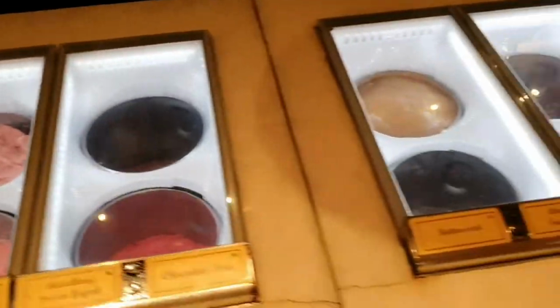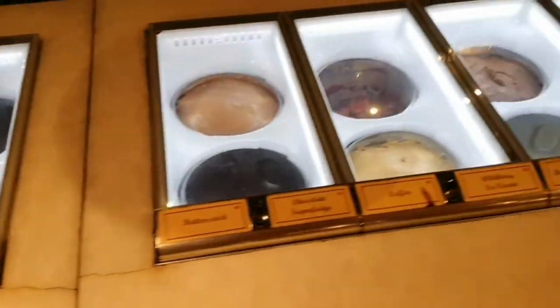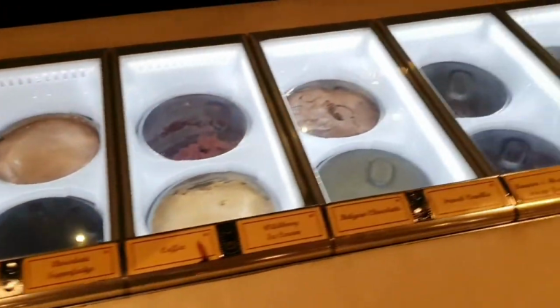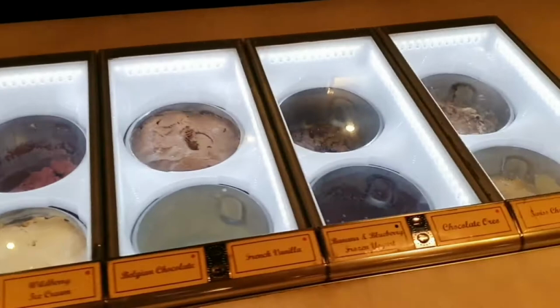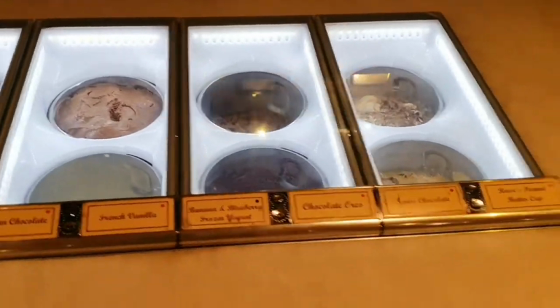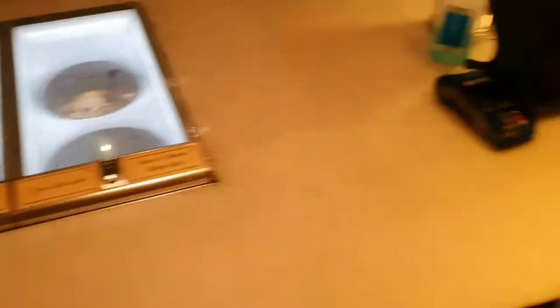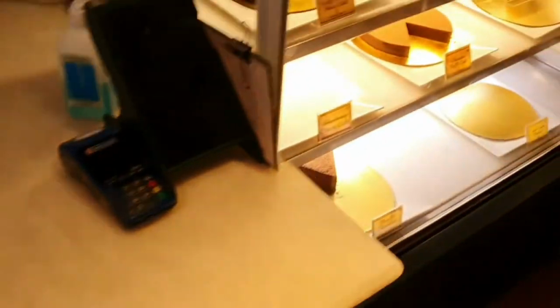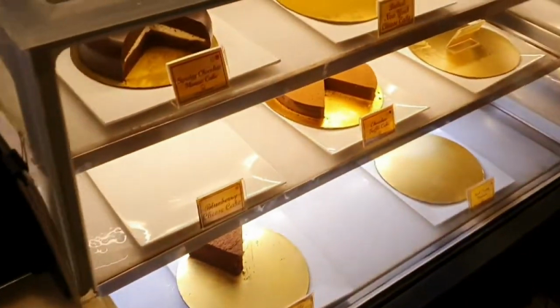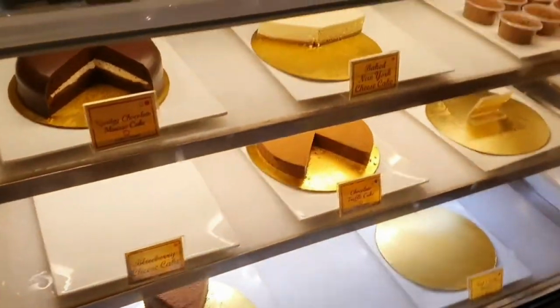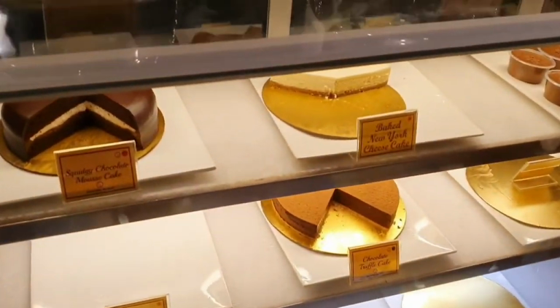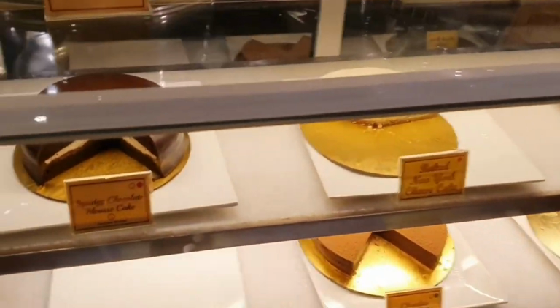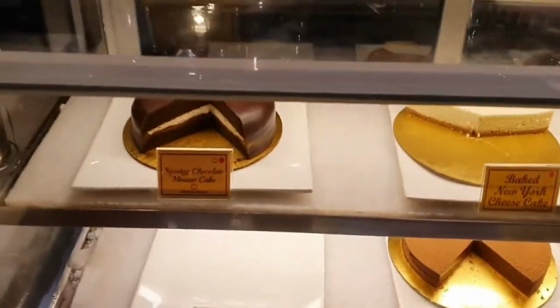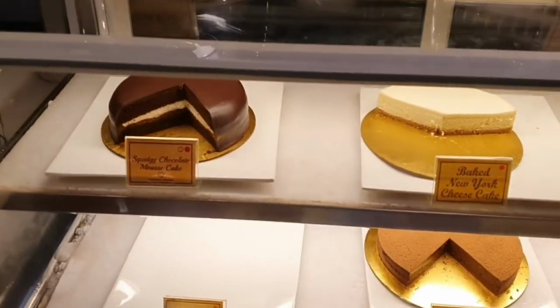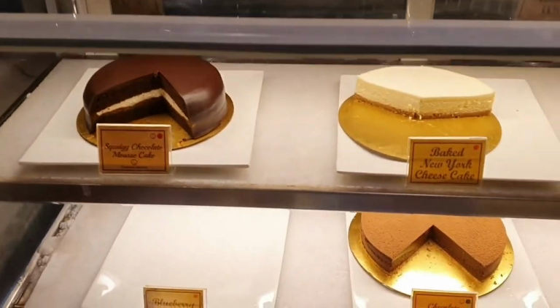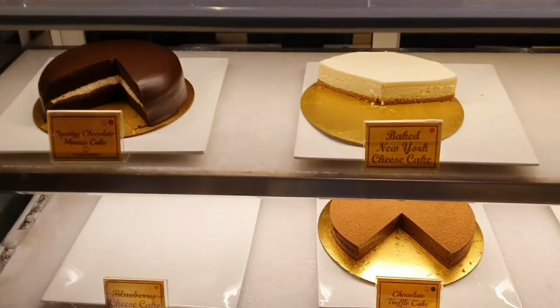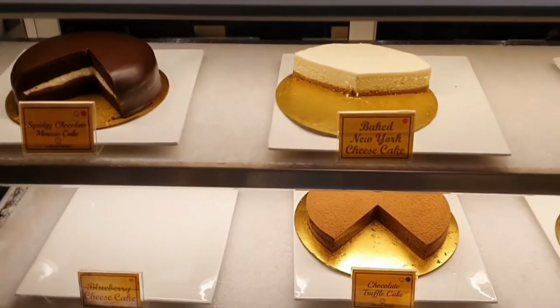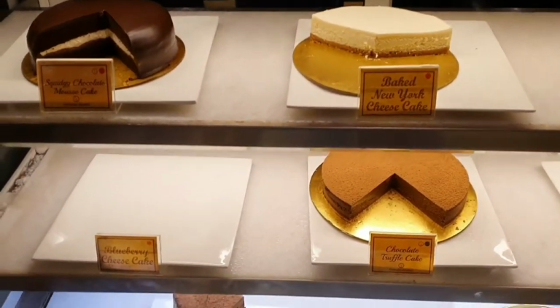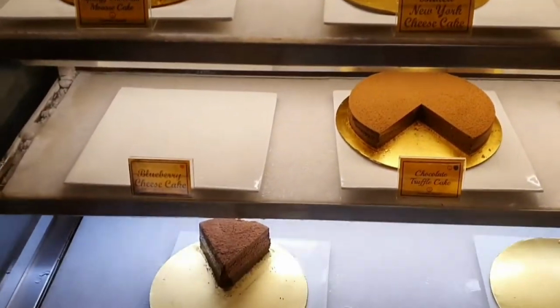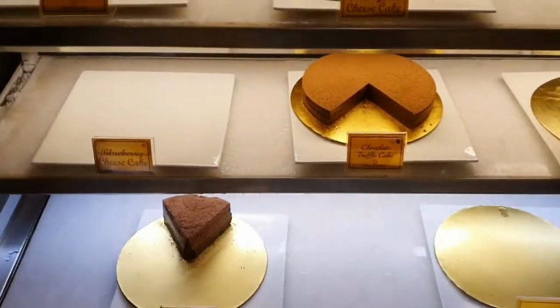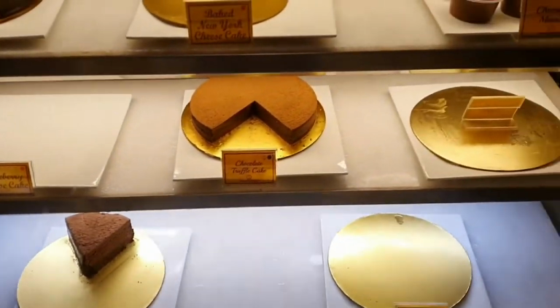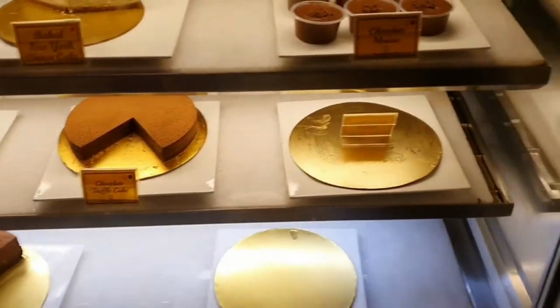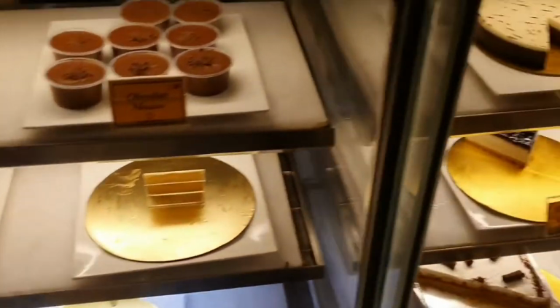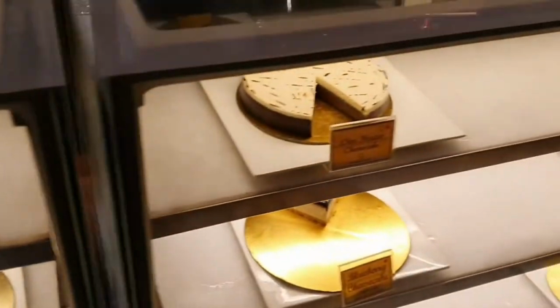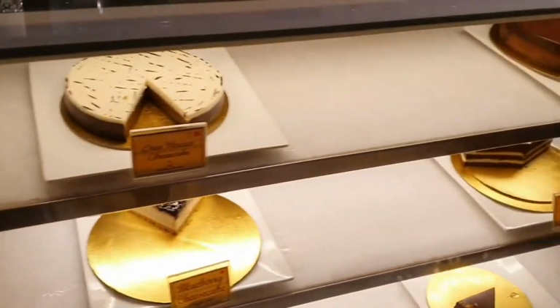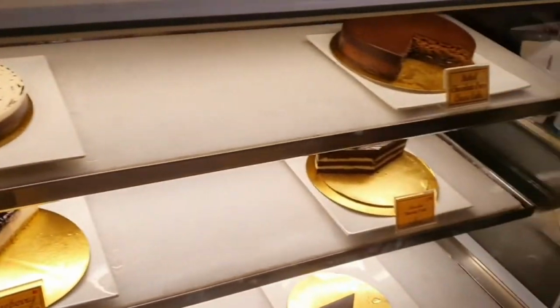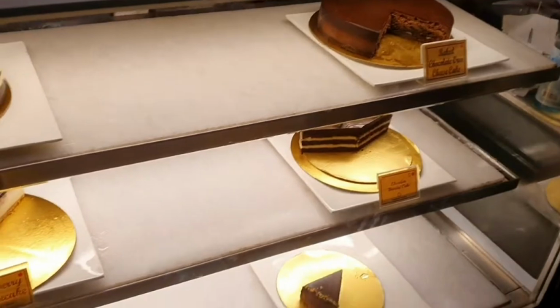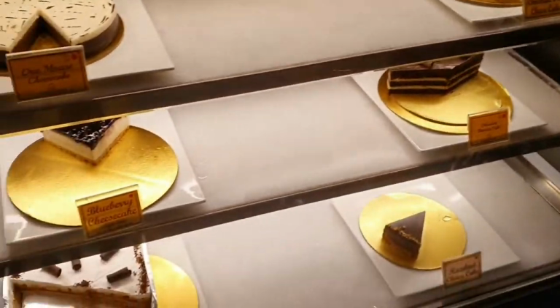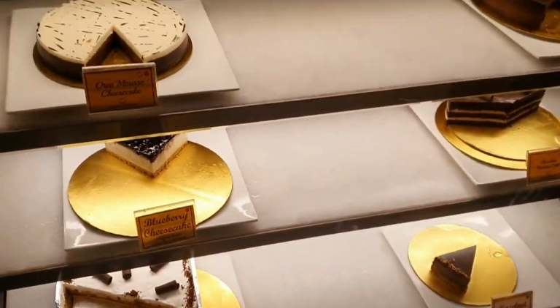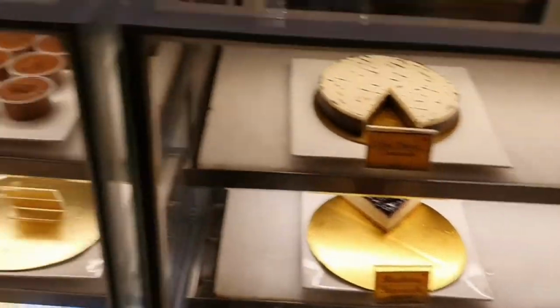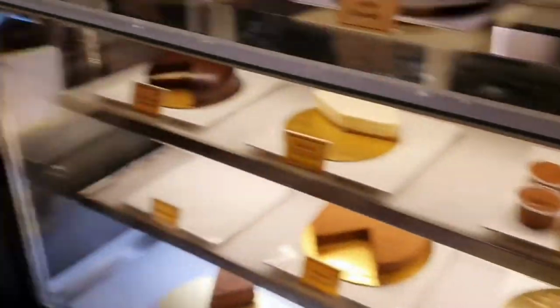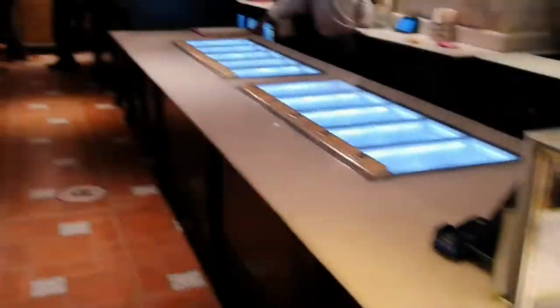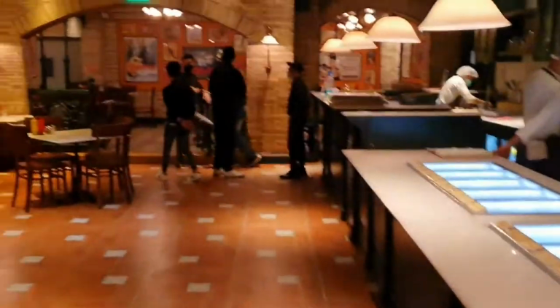Here you can see the lovely ice creams as well, and you can see the amazing cheesecakes too. So without any further delay, let's get started.